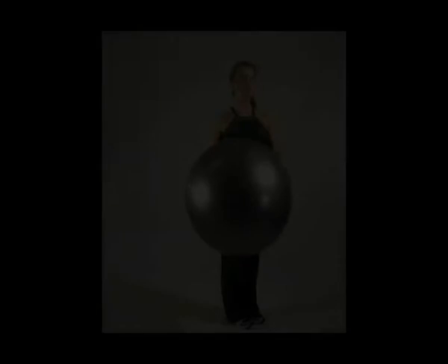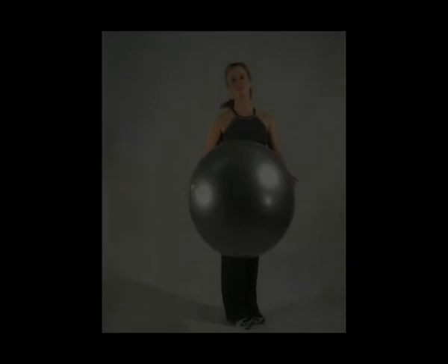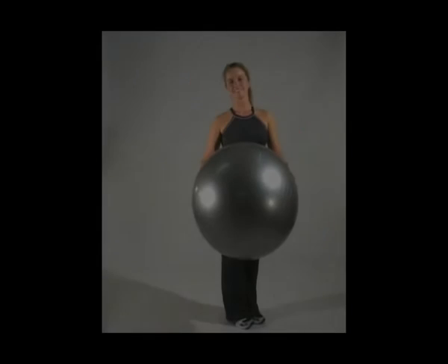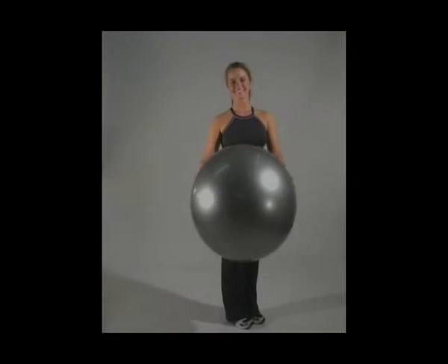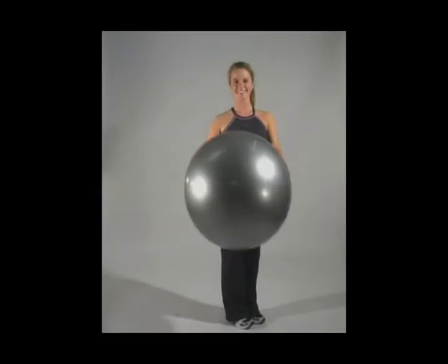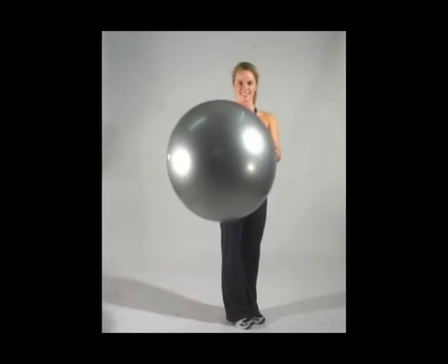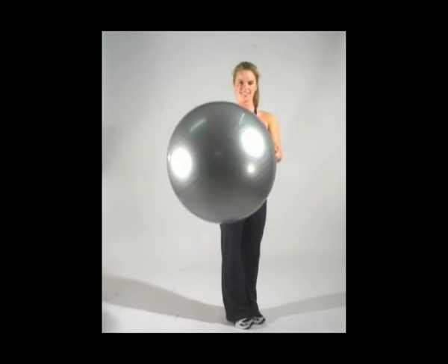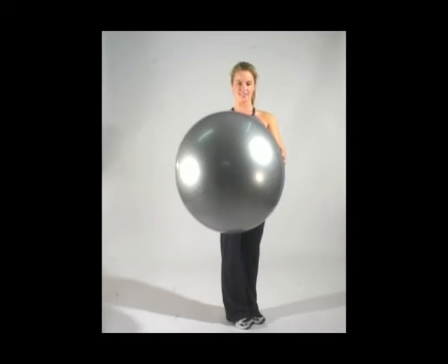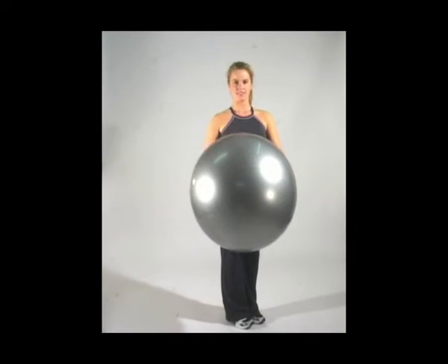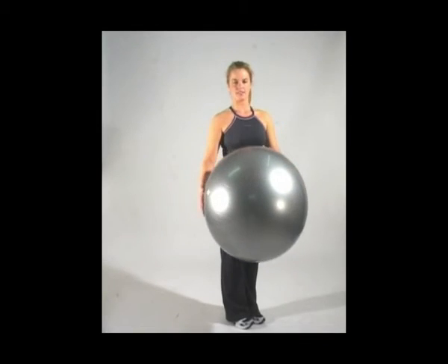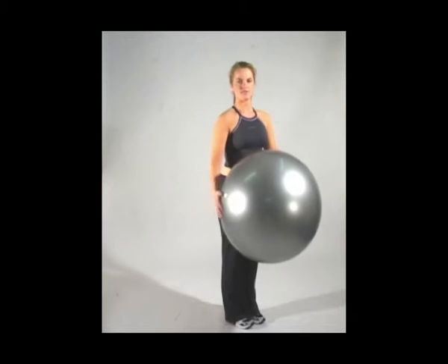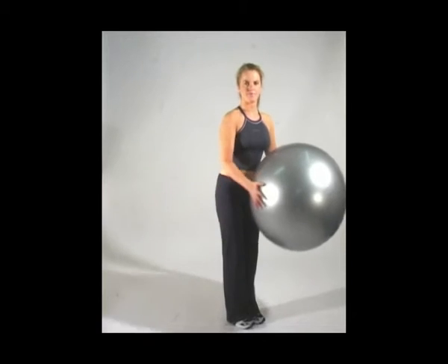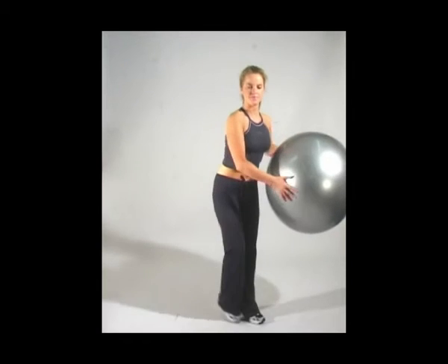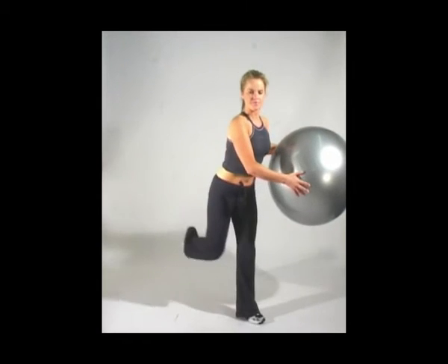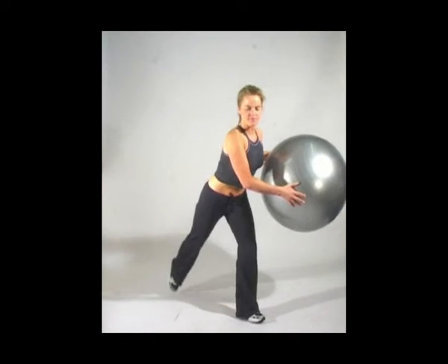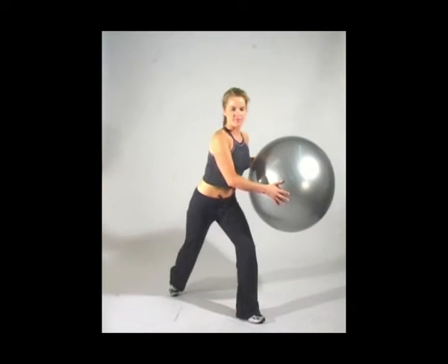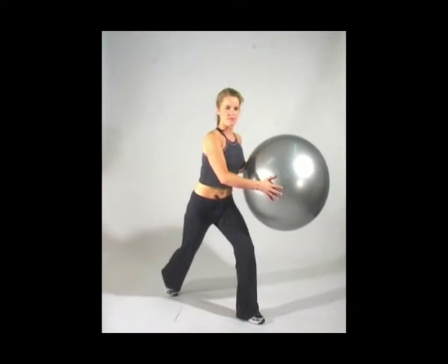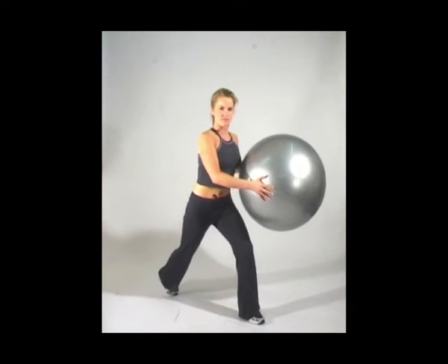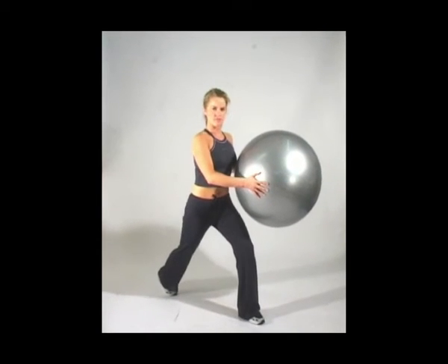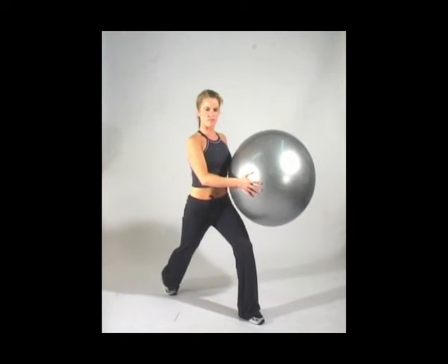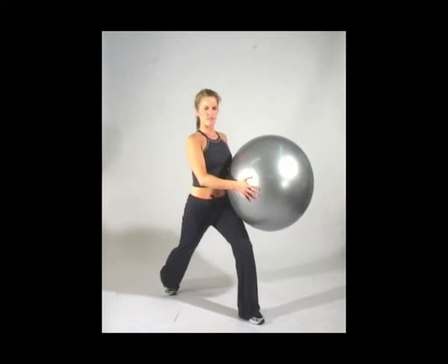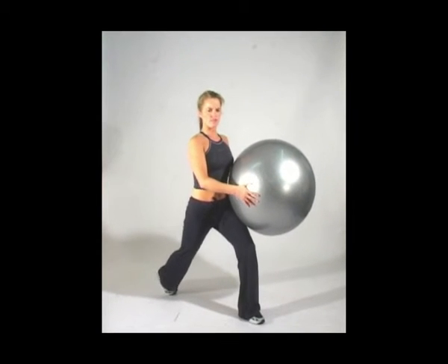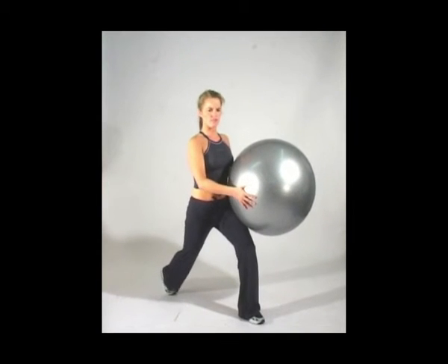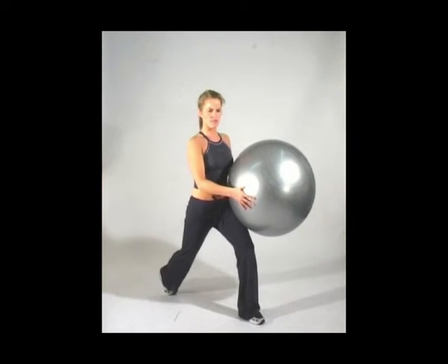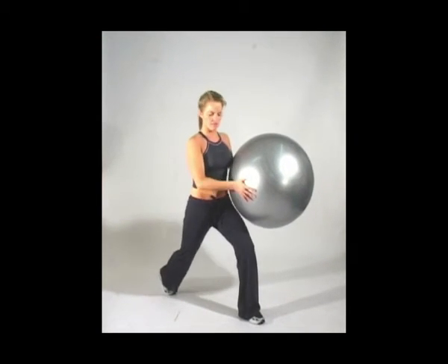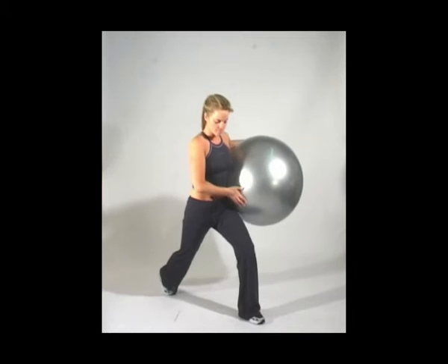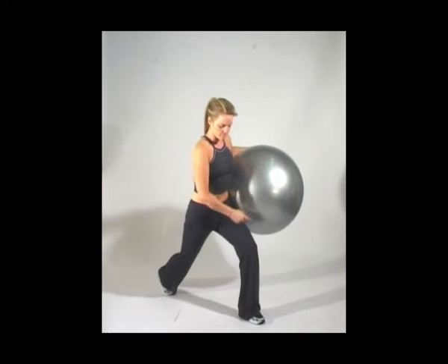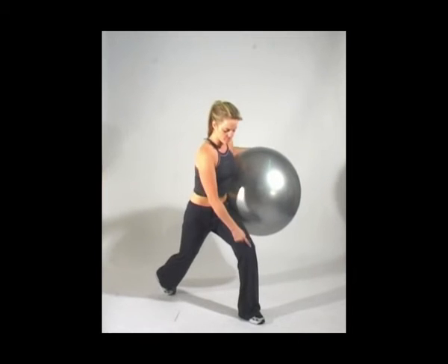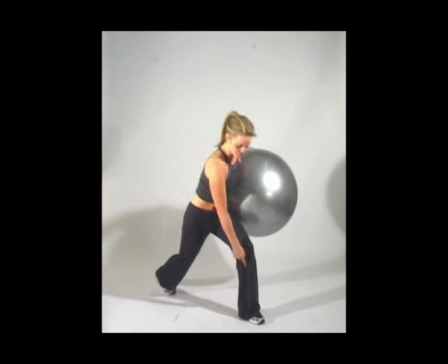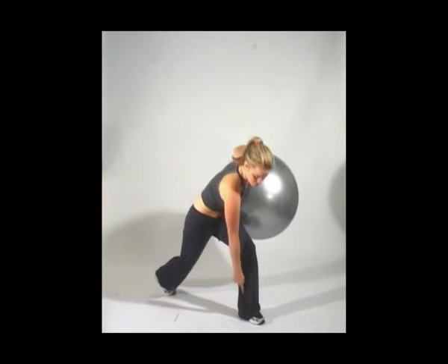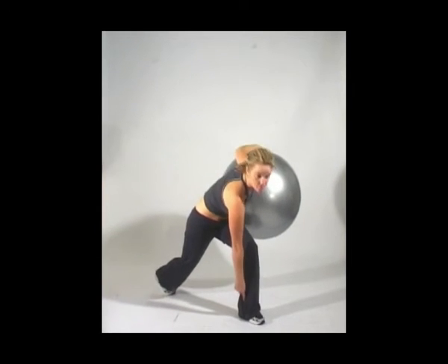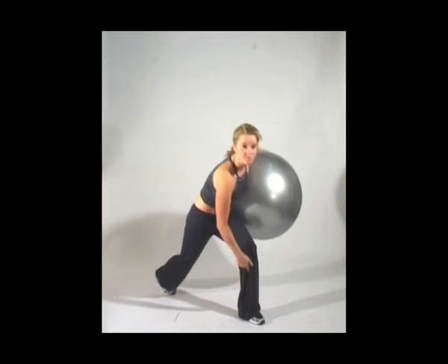Lunge with ball swing. Grab hold of your Swiss ball and take your right leg back into a lunge. Take your left knee forwards — the knee should be in line with the heel.